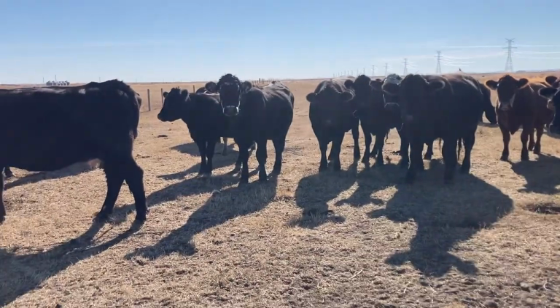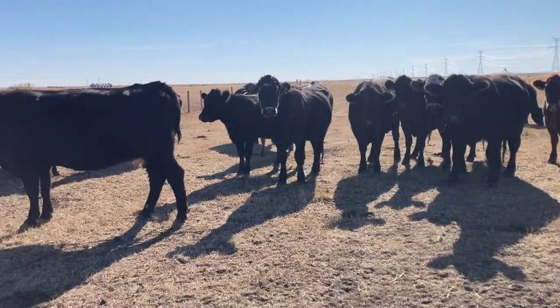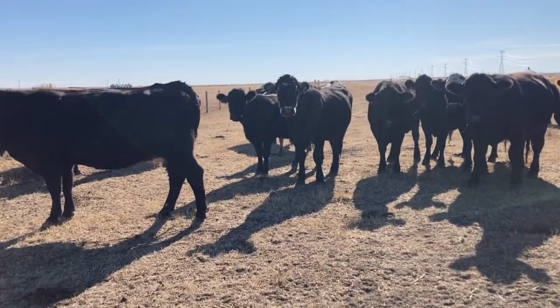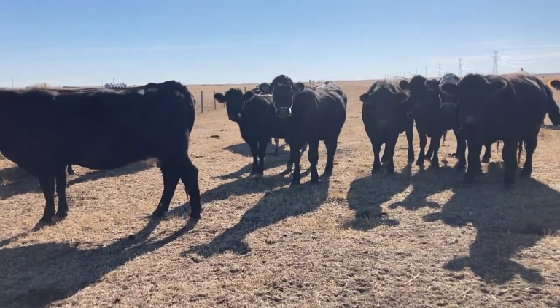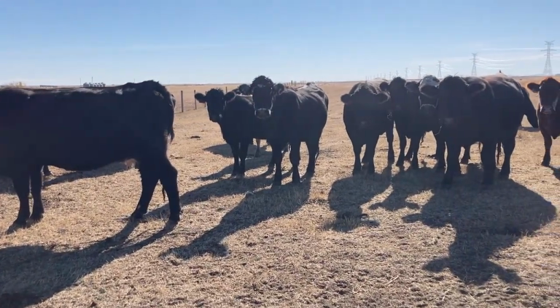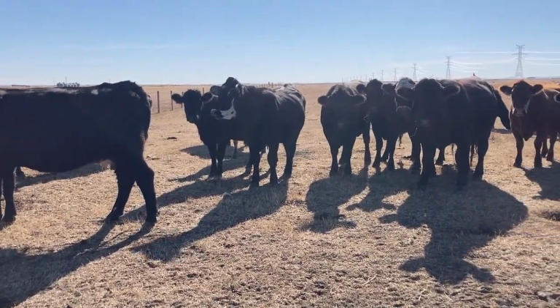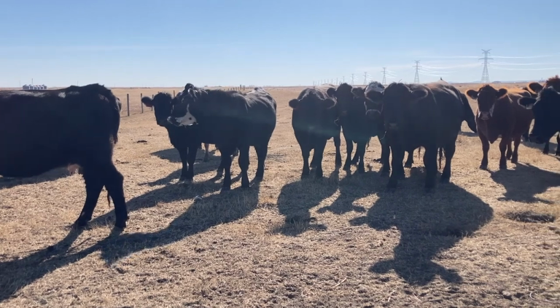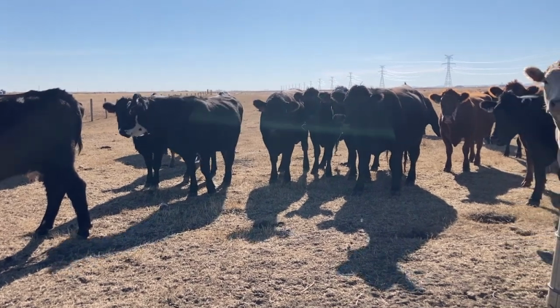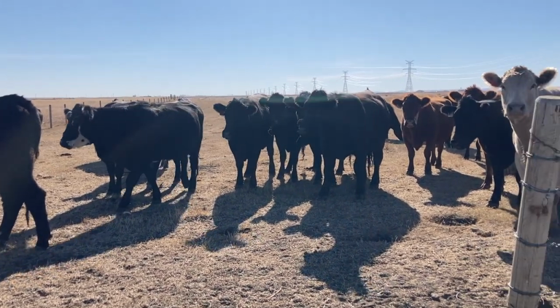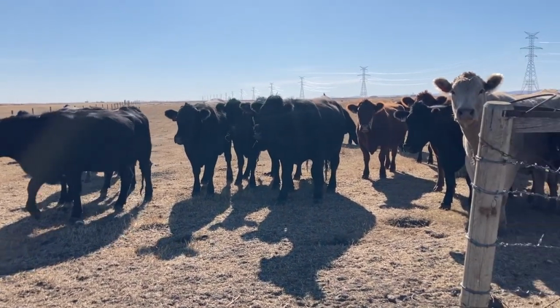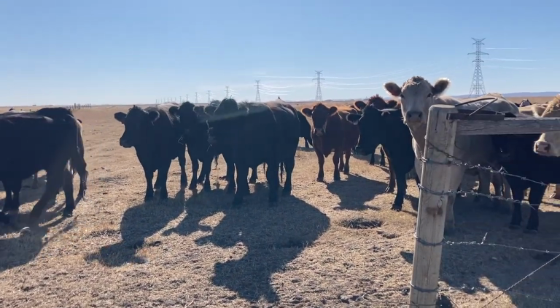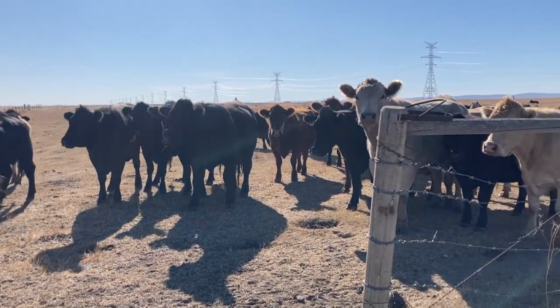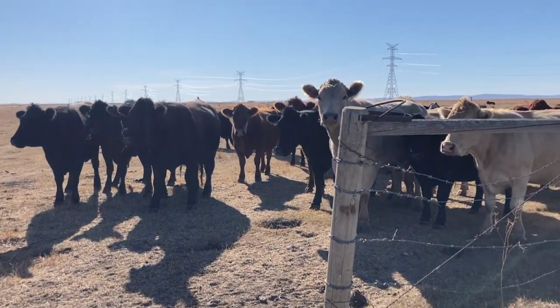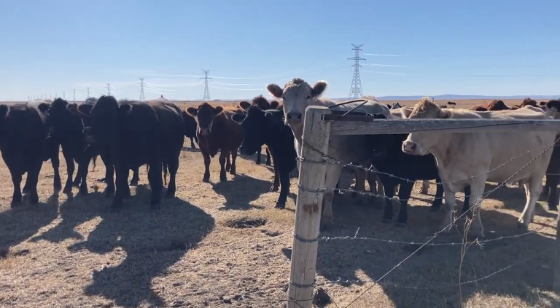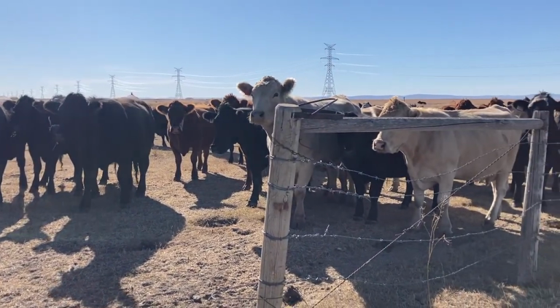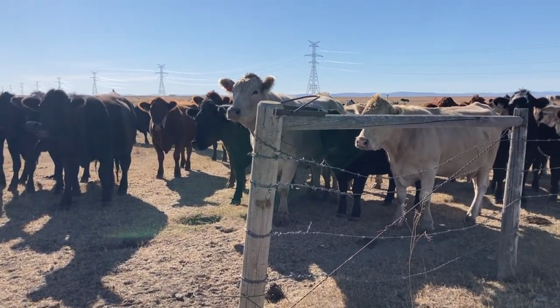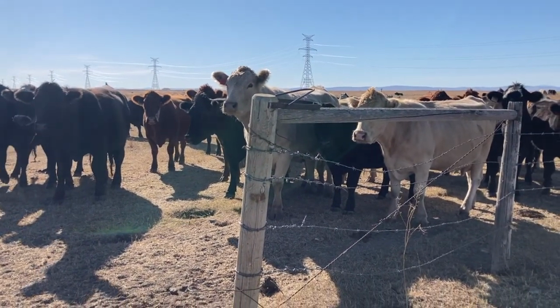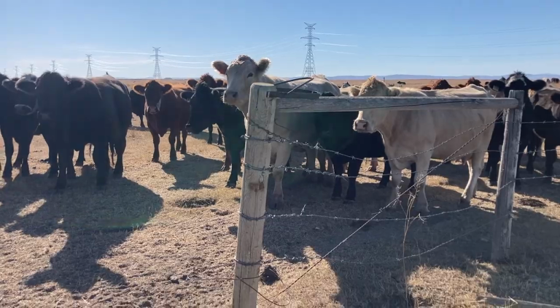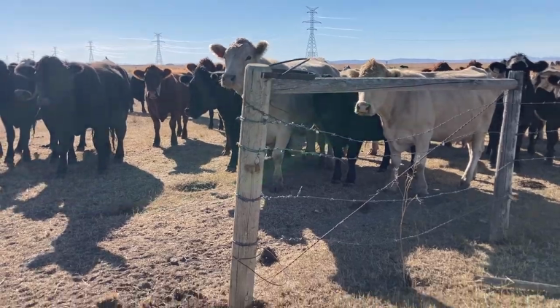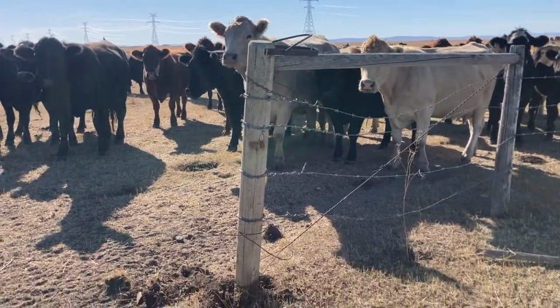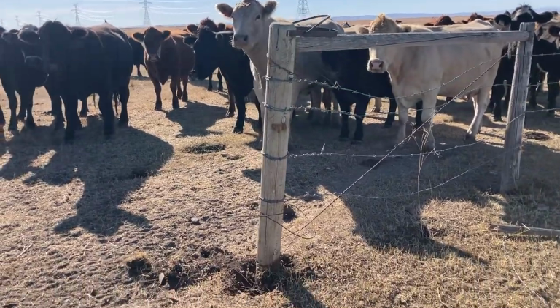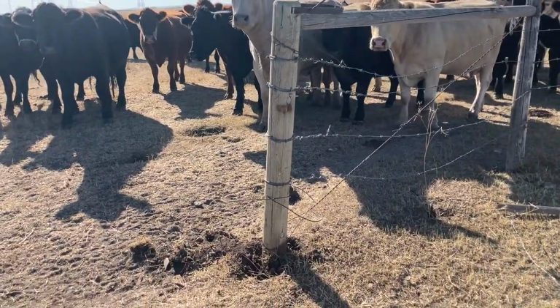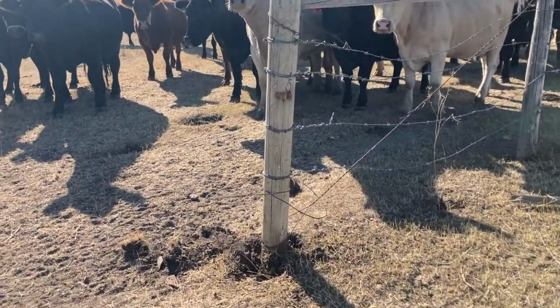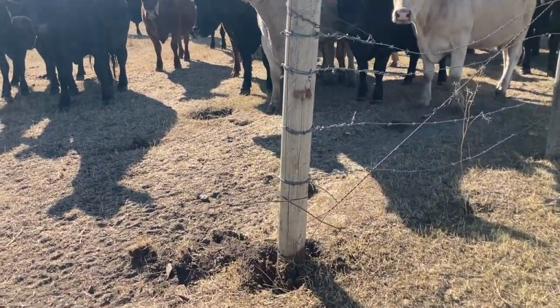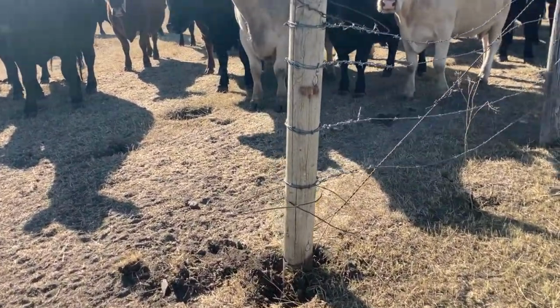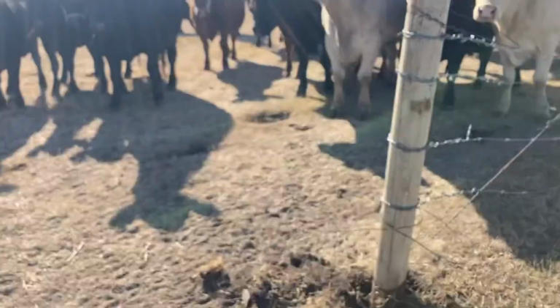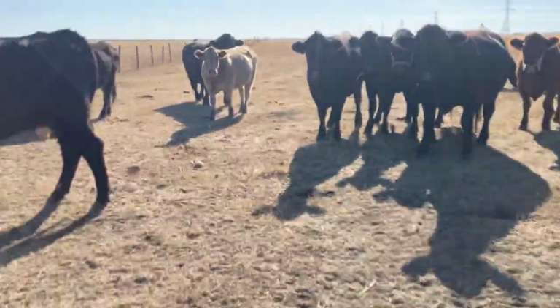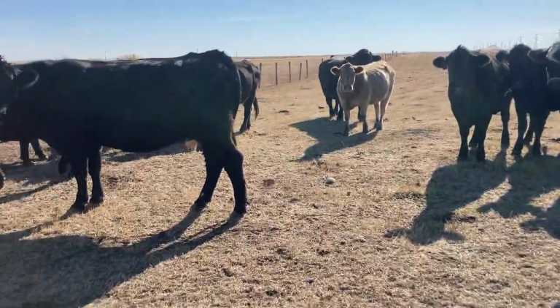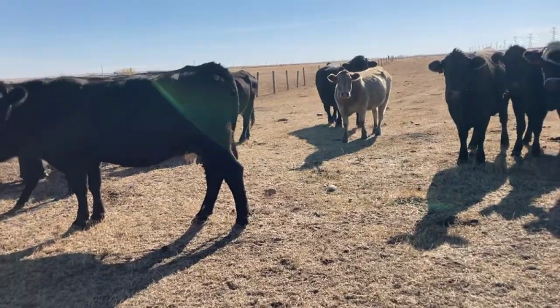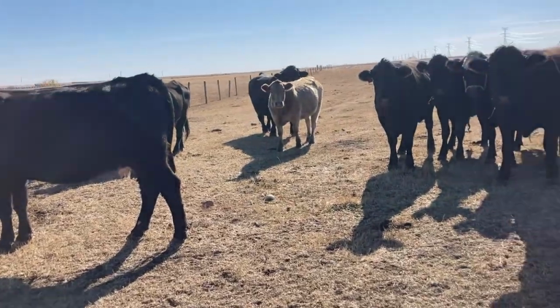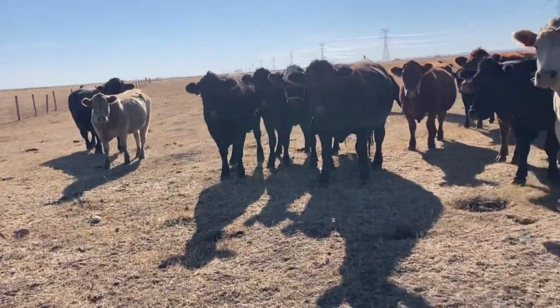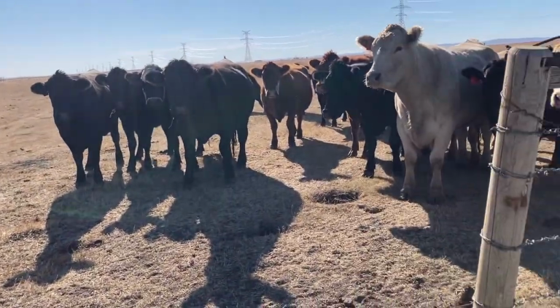This time of year we're getting groups of cows back together and groups of bulls back together that haven't seen each other all summer, and we had a fight in the alleyway last night between a couple of bulls.